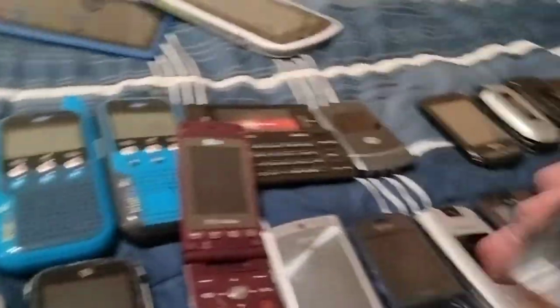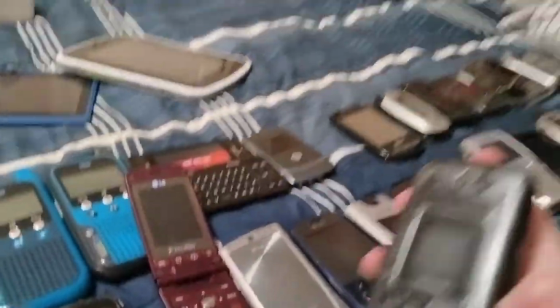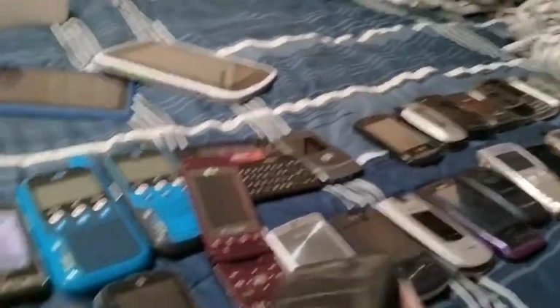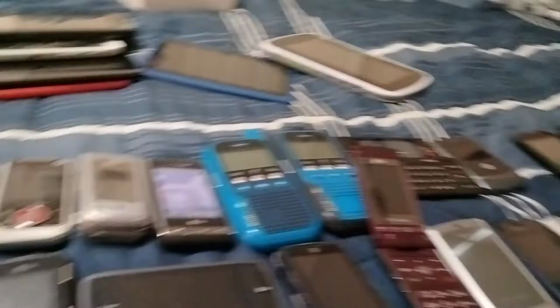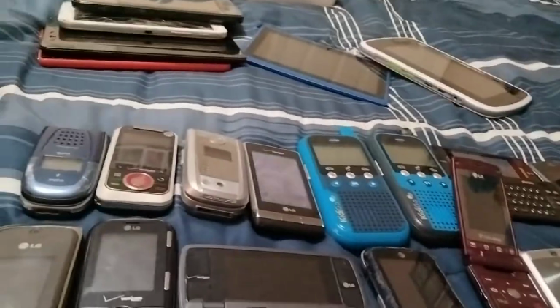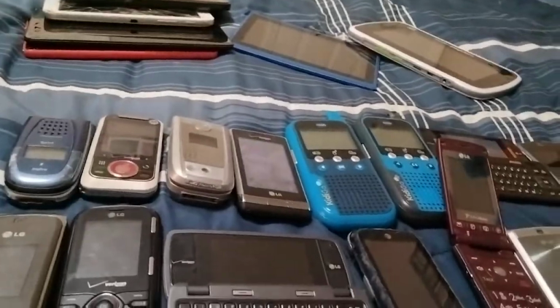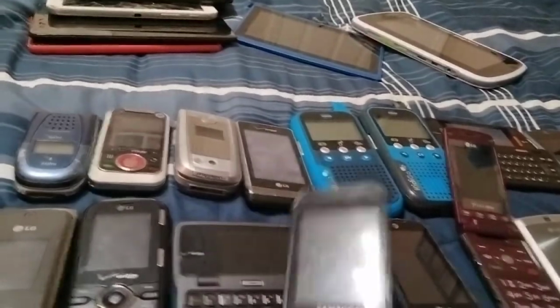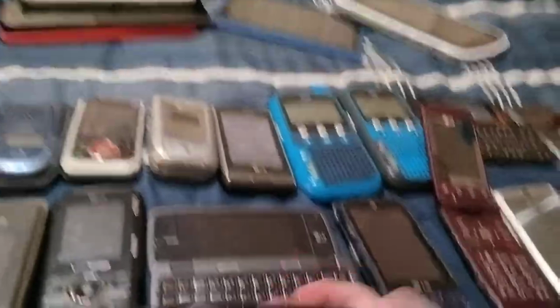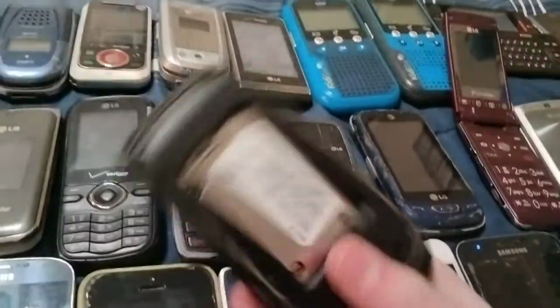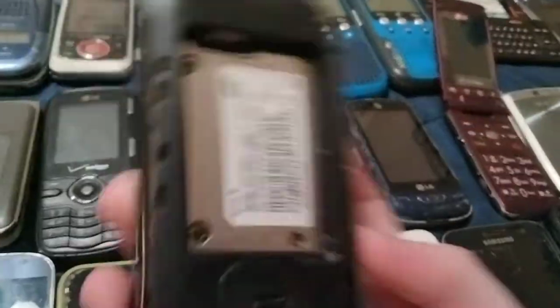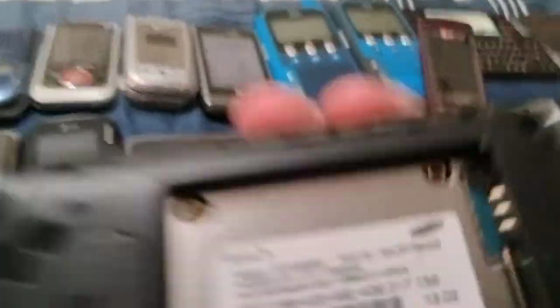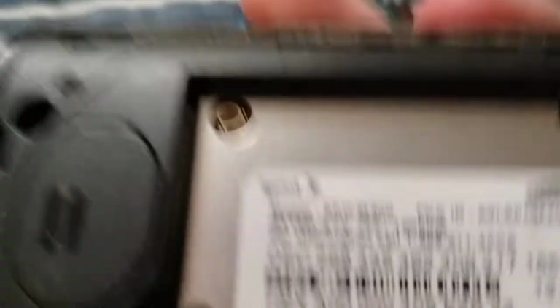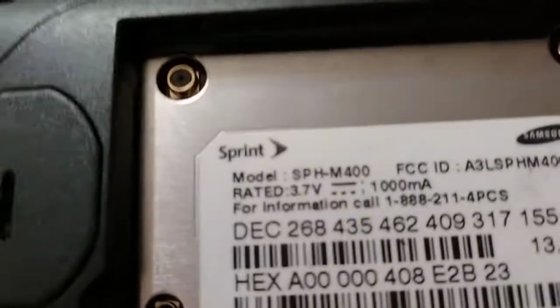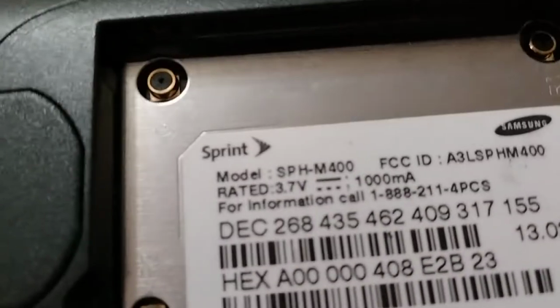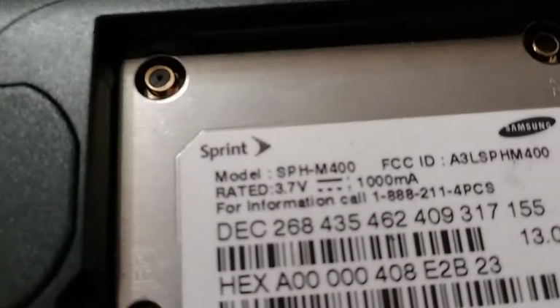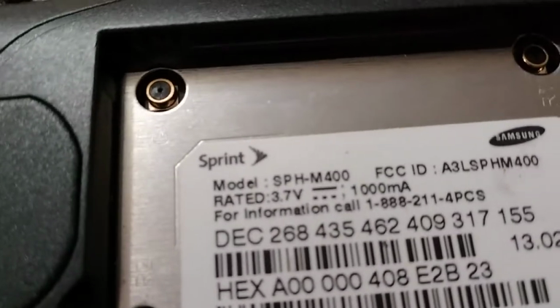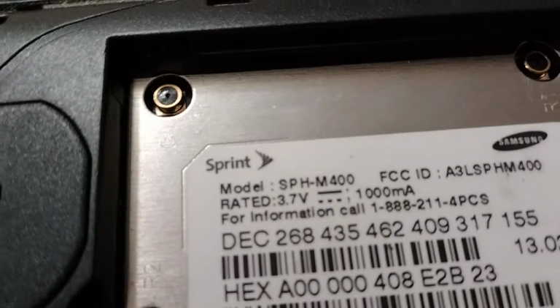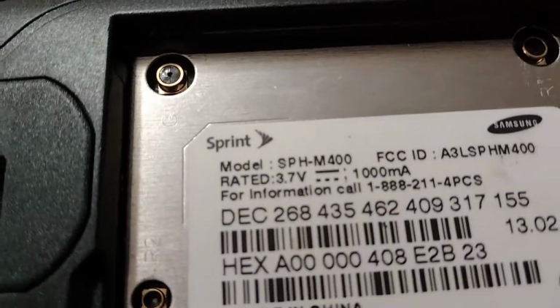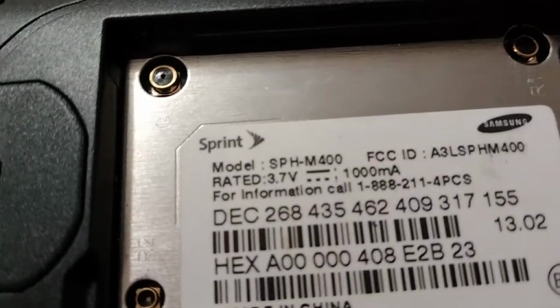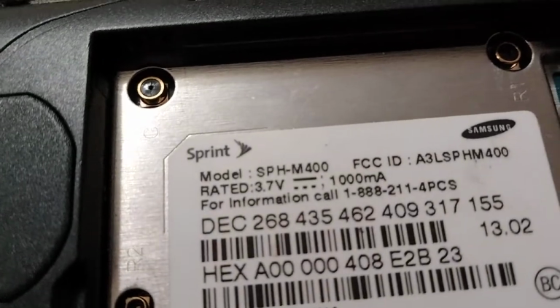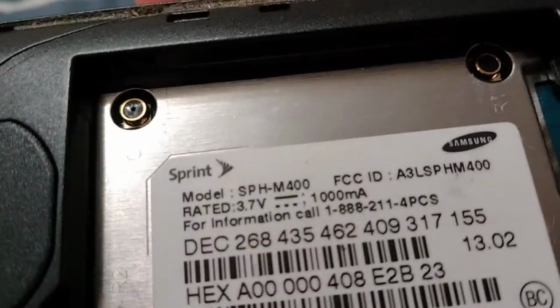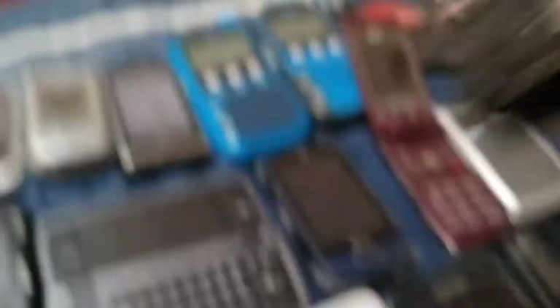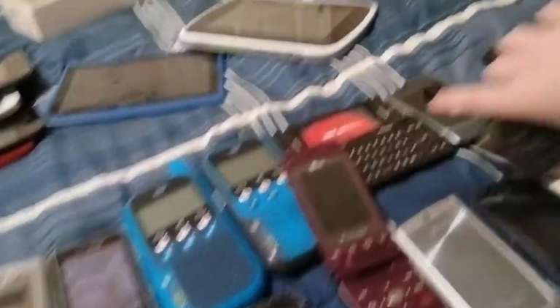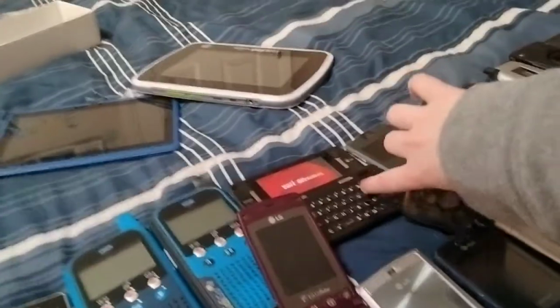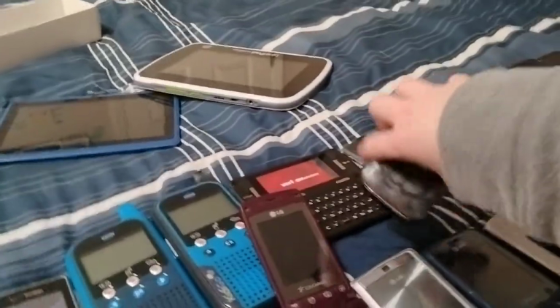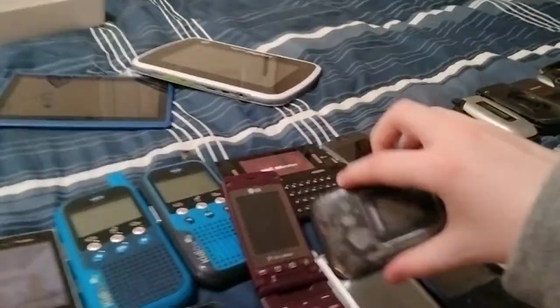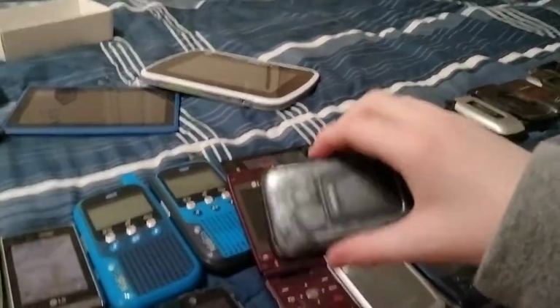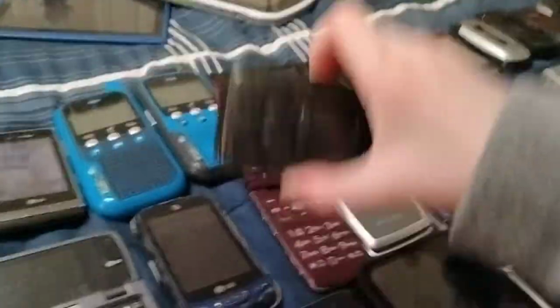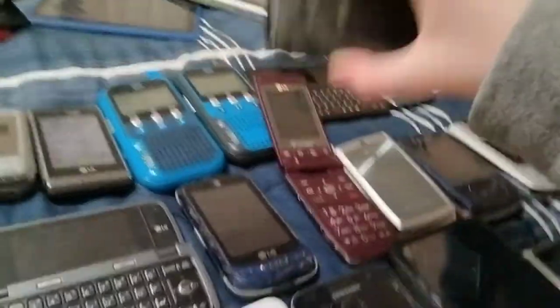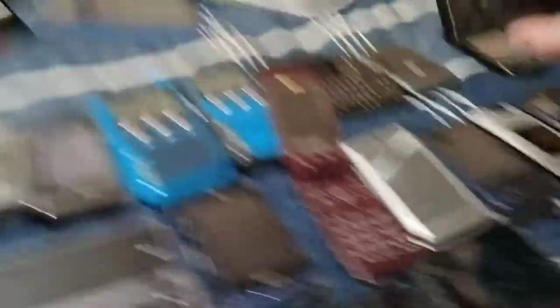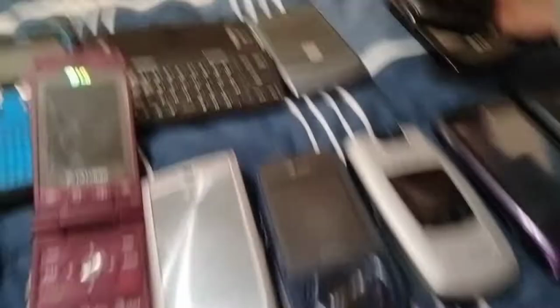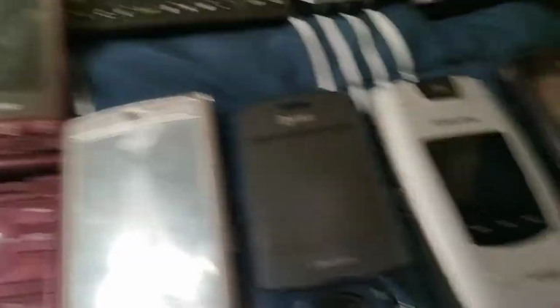Here's a Samsung SPH-M400 on Slim. Got a dead battery and it doesn't have a battery in it.